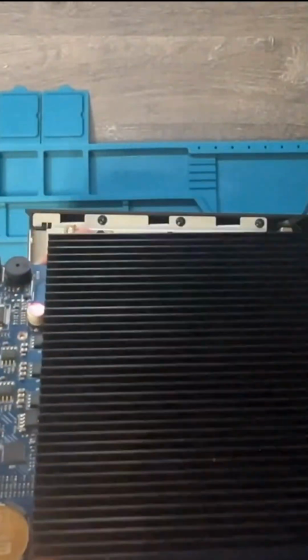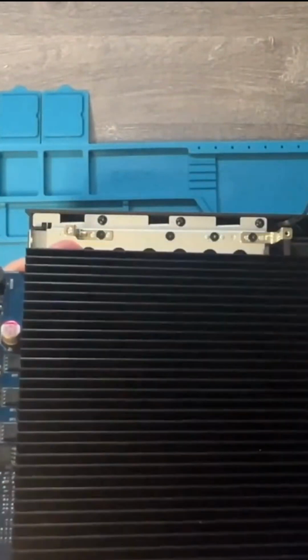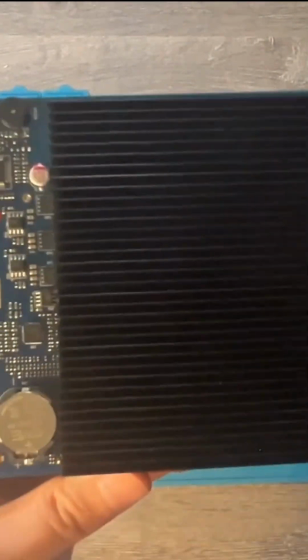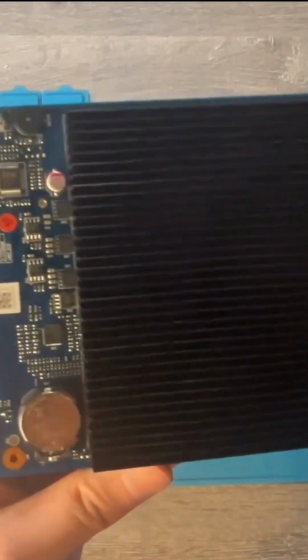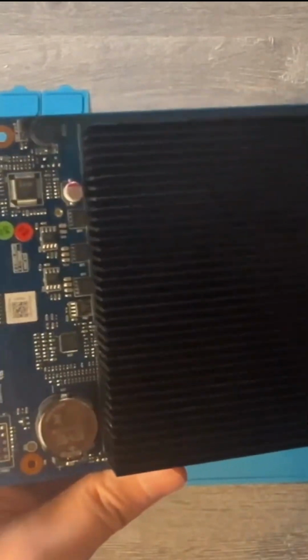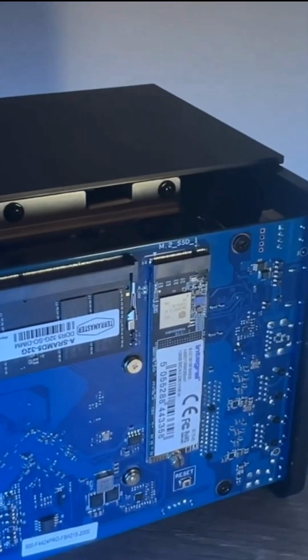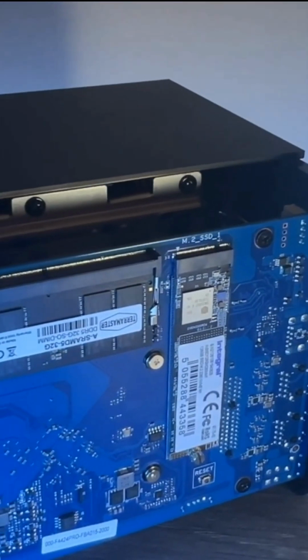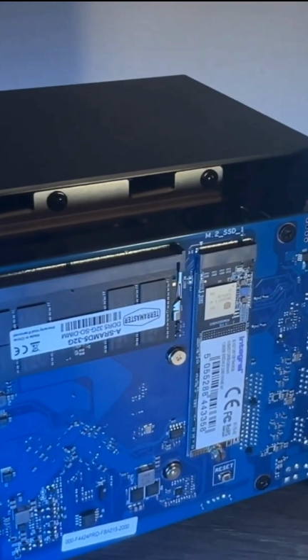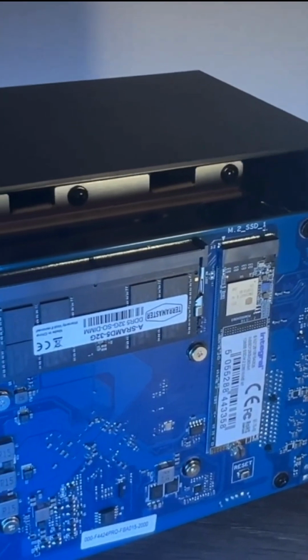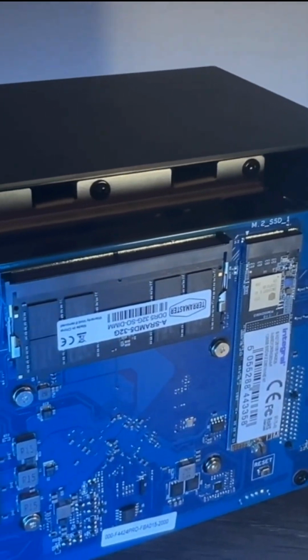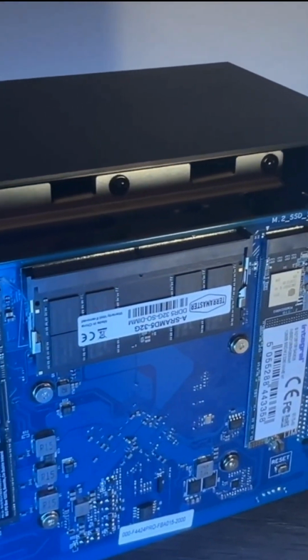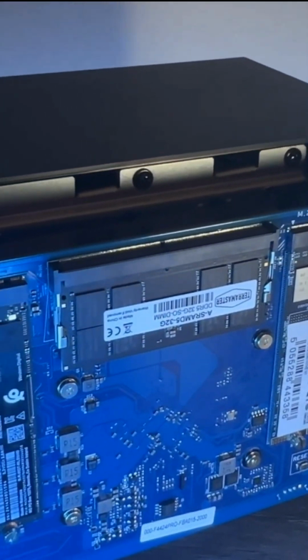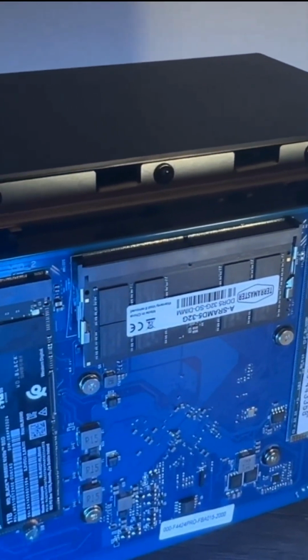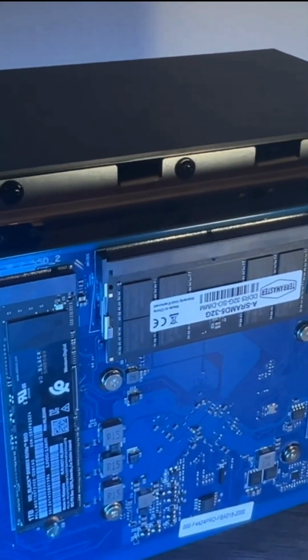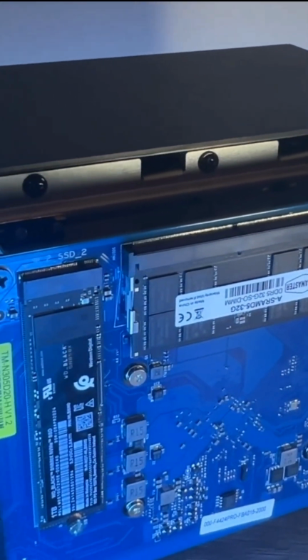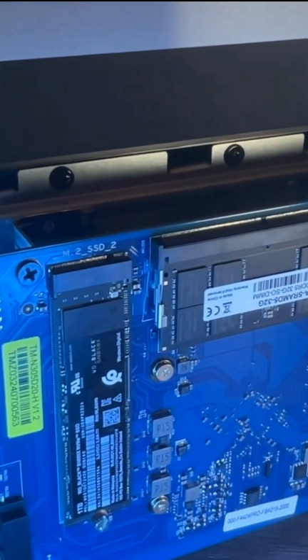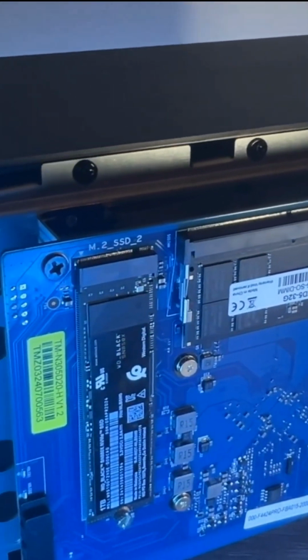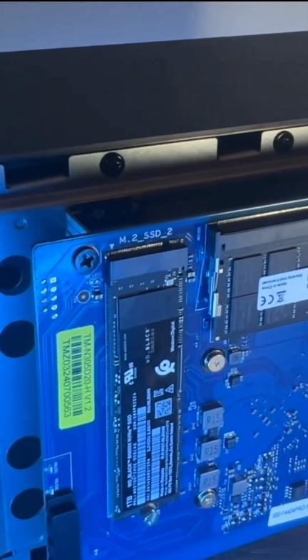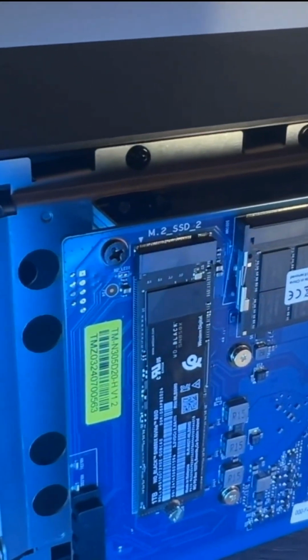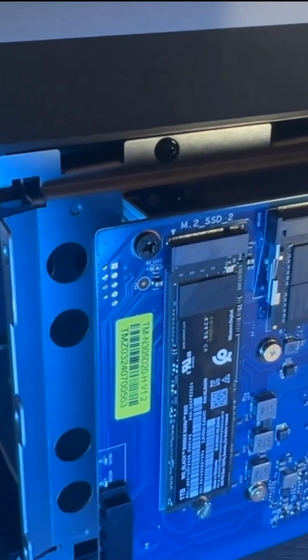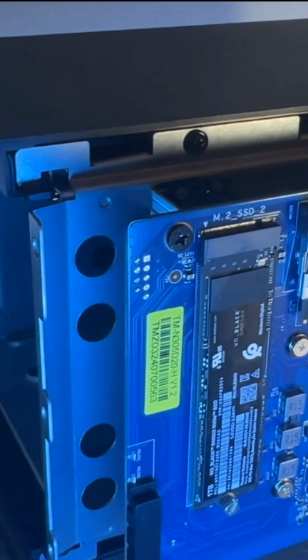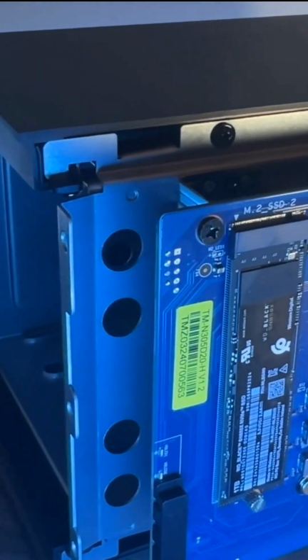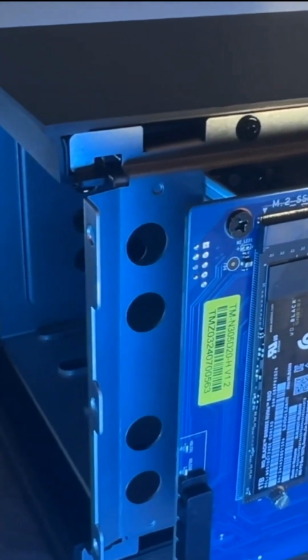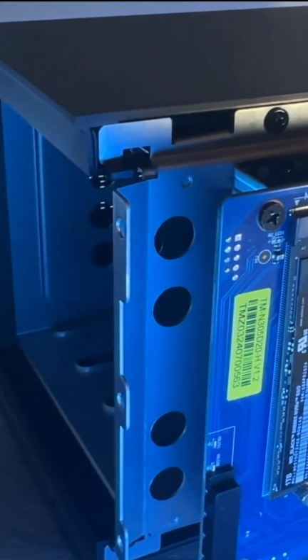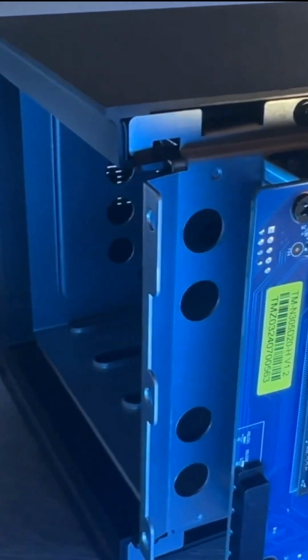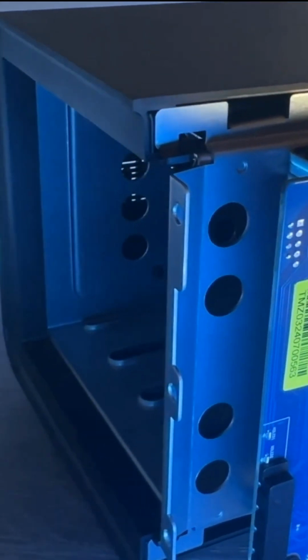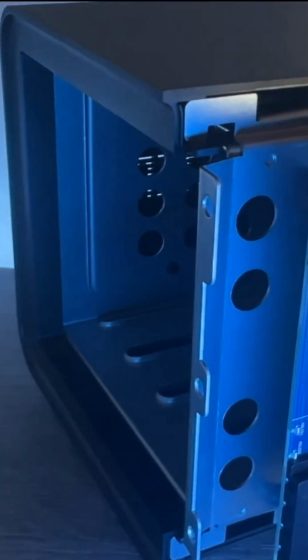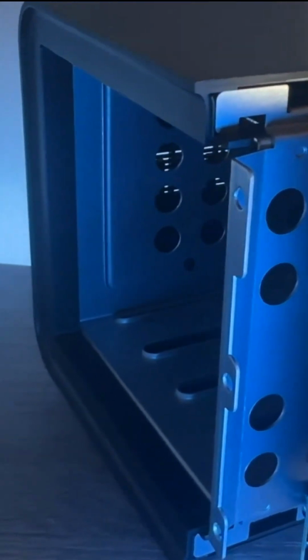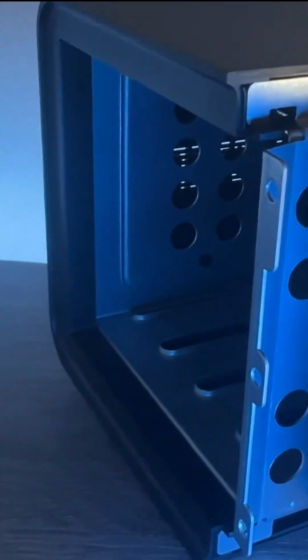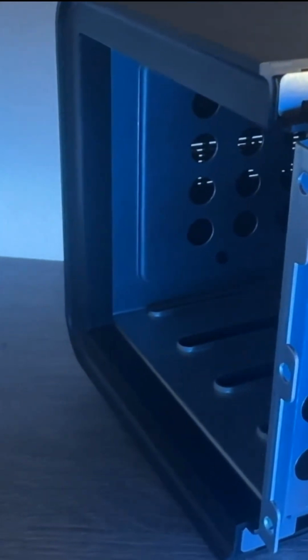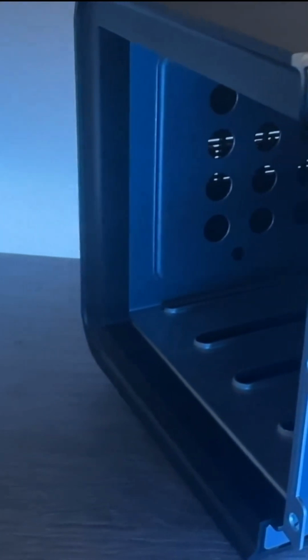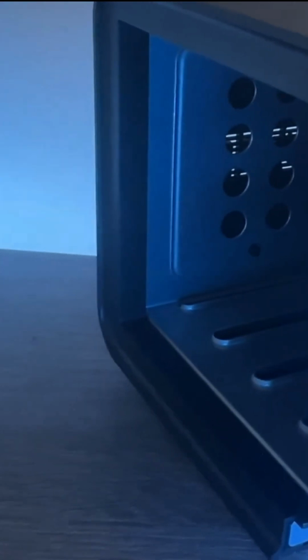Whether you're a content creator, a media enthusiast, or someone who needs a high-performance private cloud, the F4-424 Pro offers top-tier speed and functionality at an incredible value.